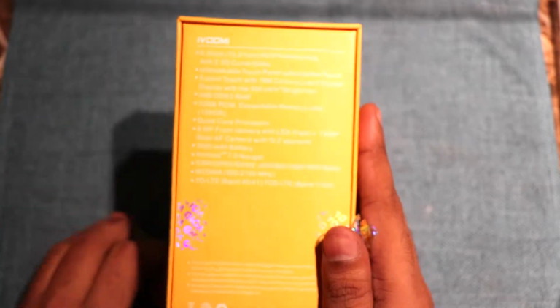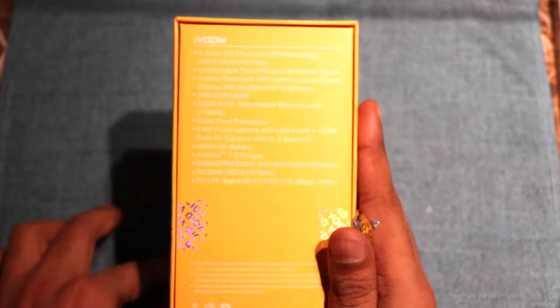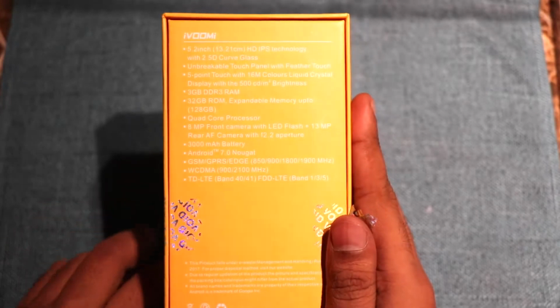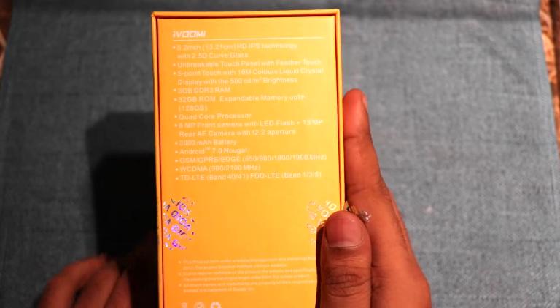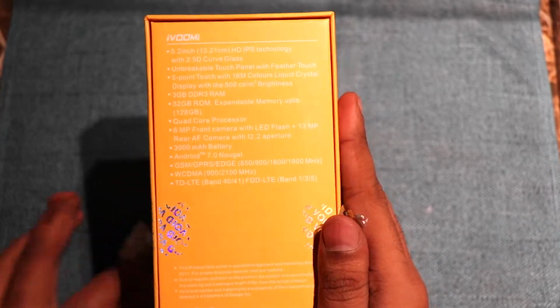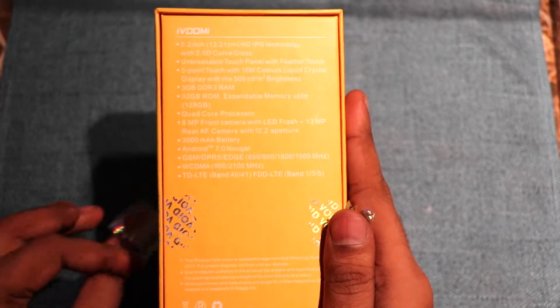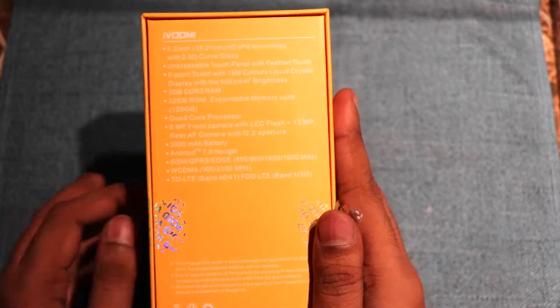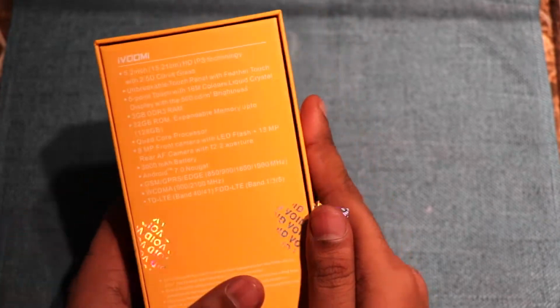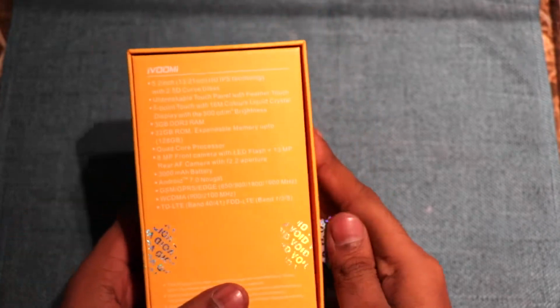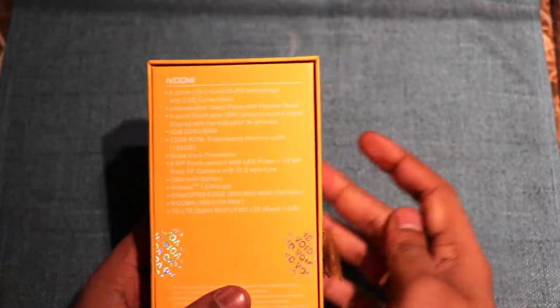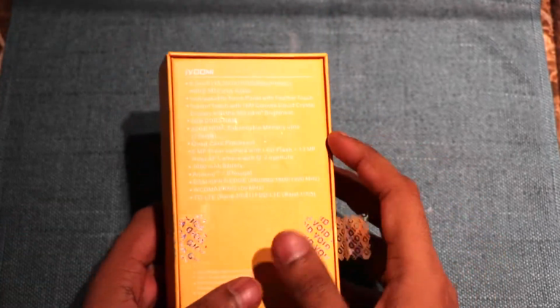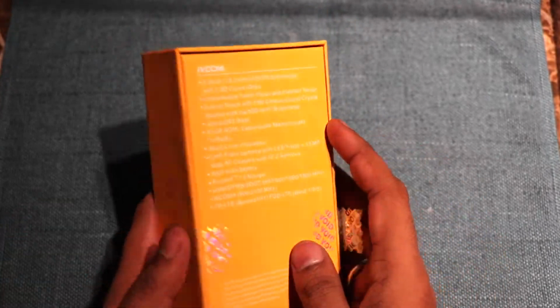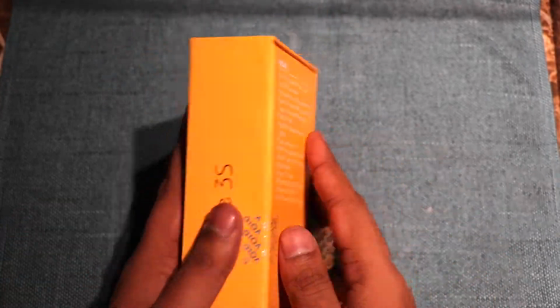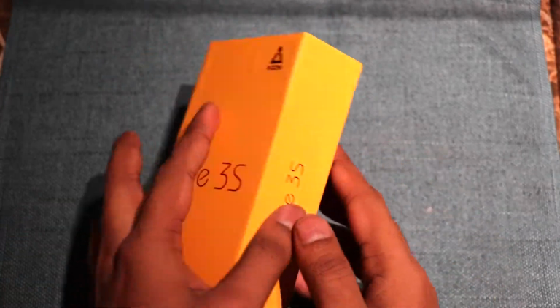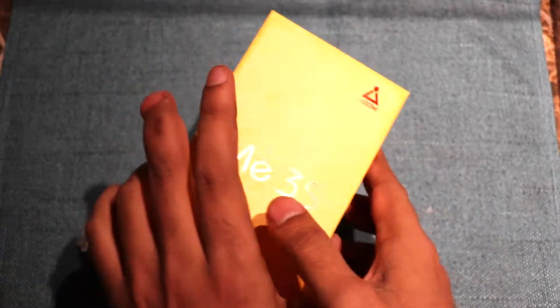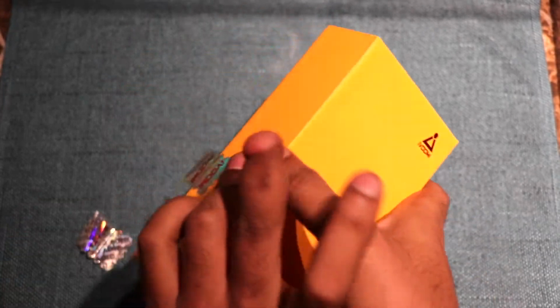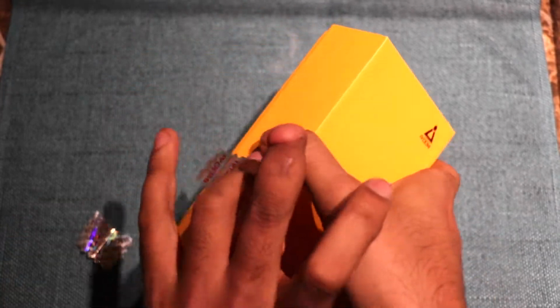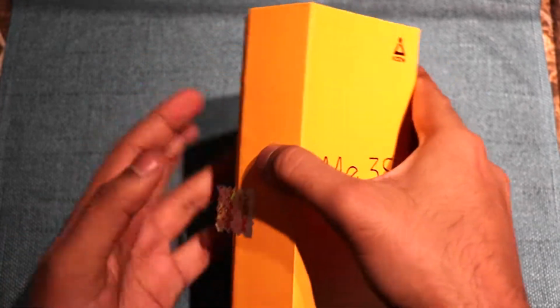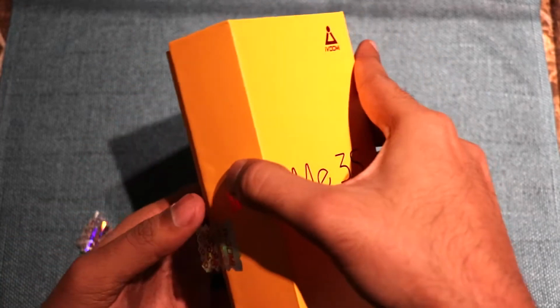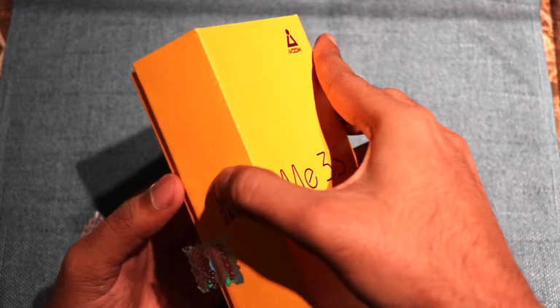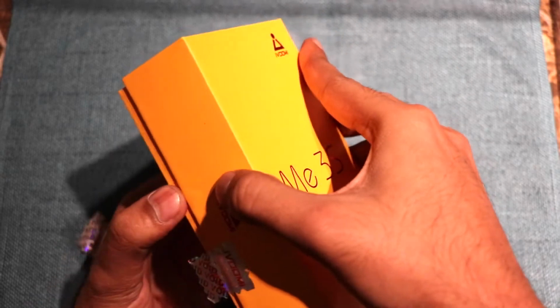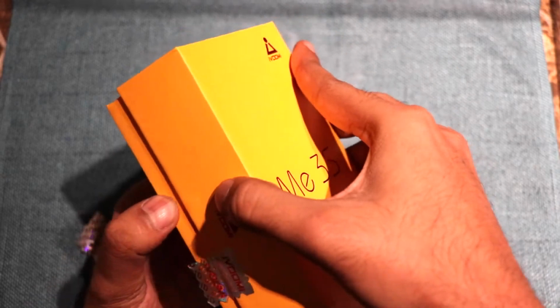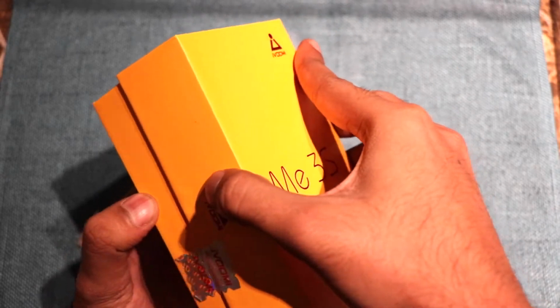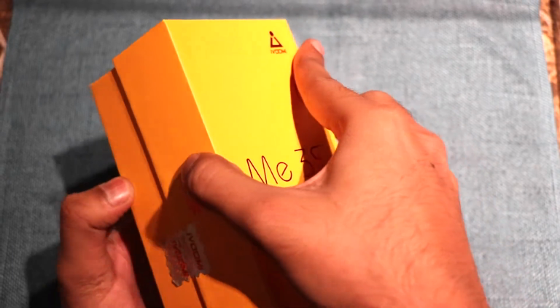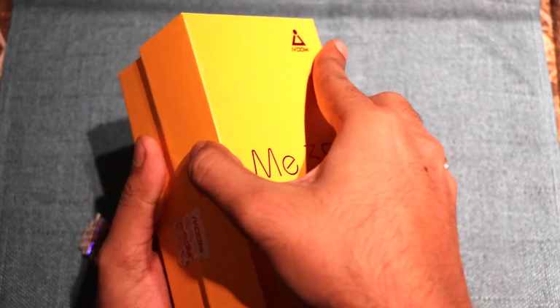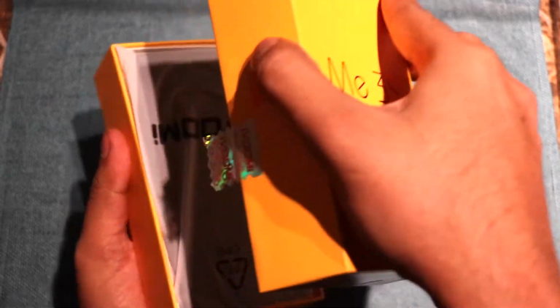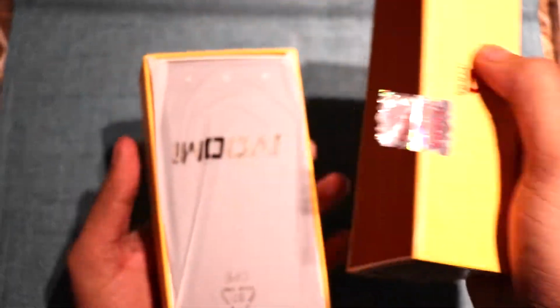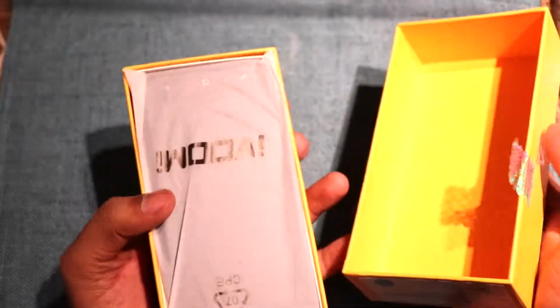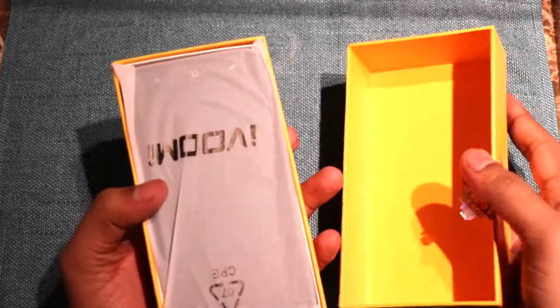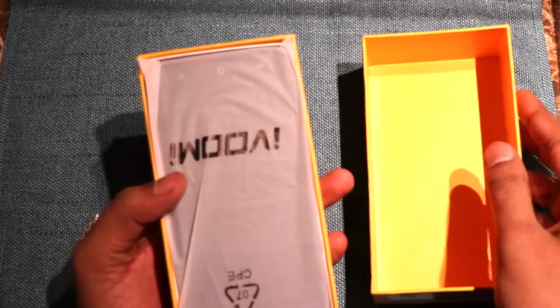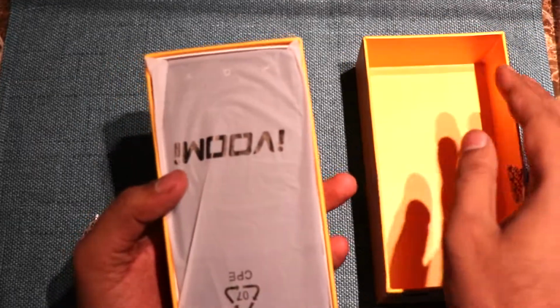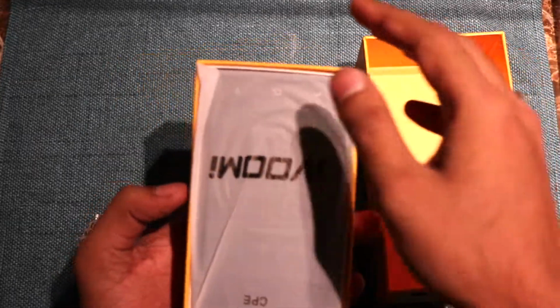I will show you a quick unboxing. Sorry for the light this time — the lighting was not properly good, so we have shot the video anyhow.